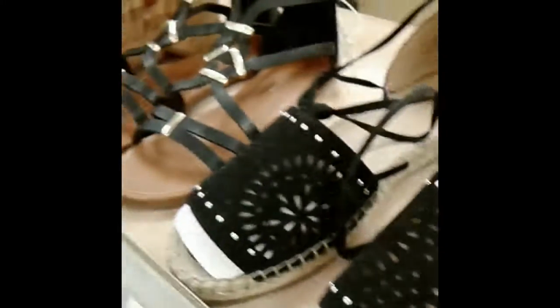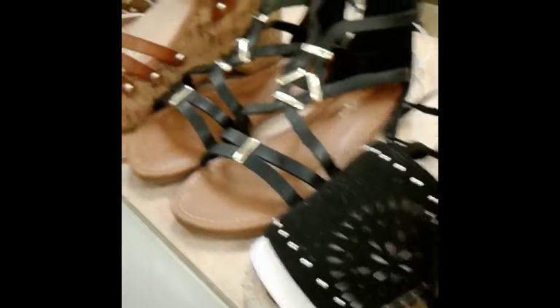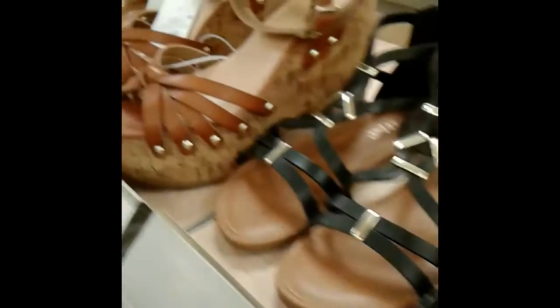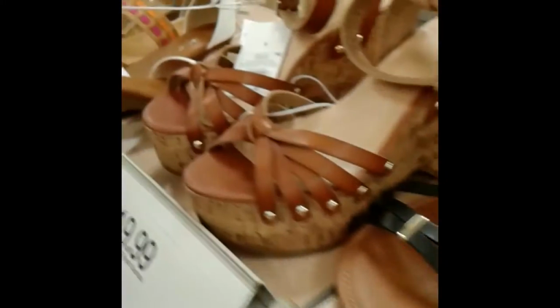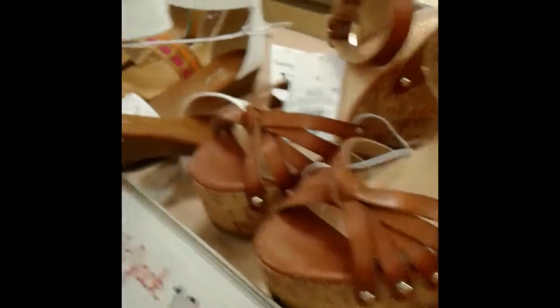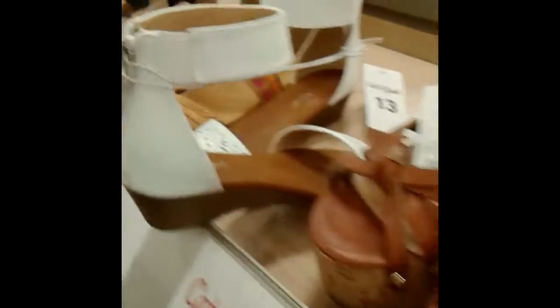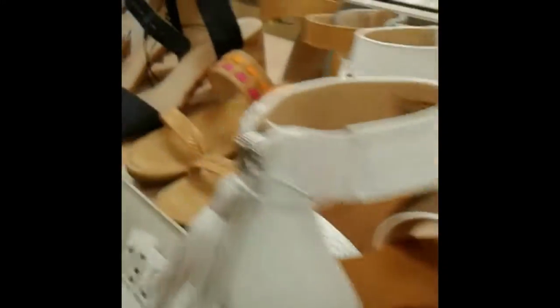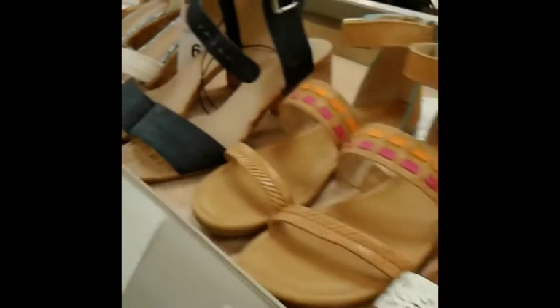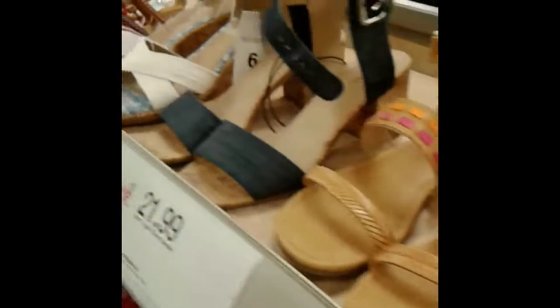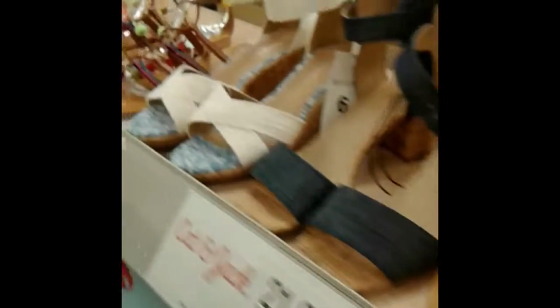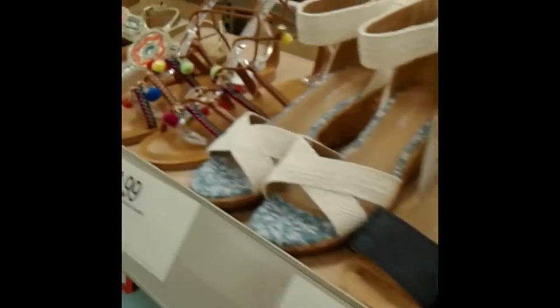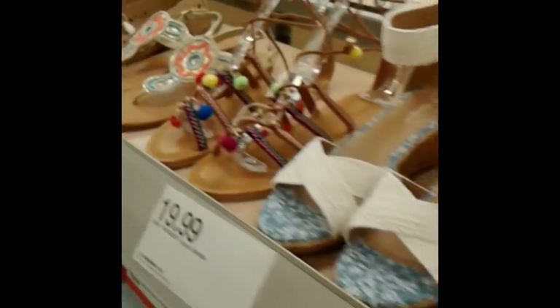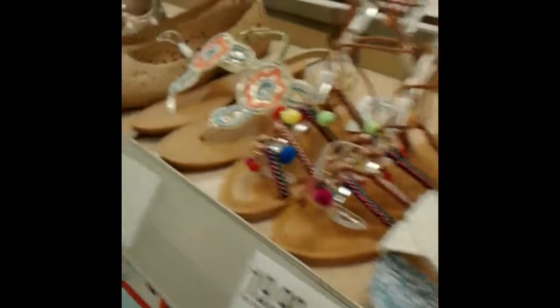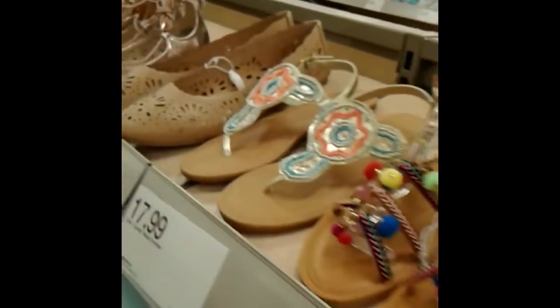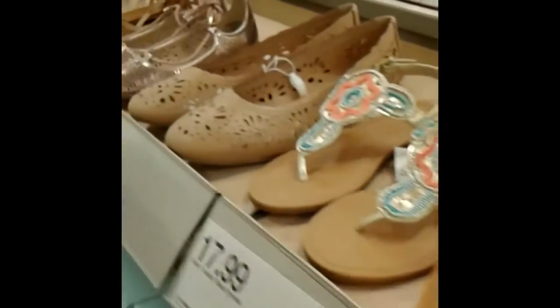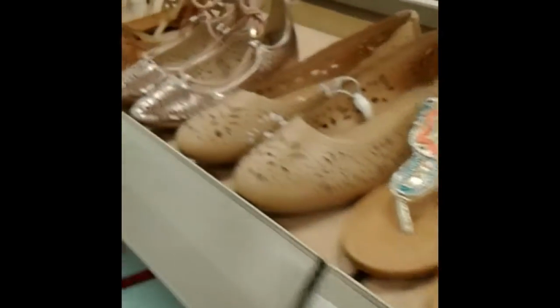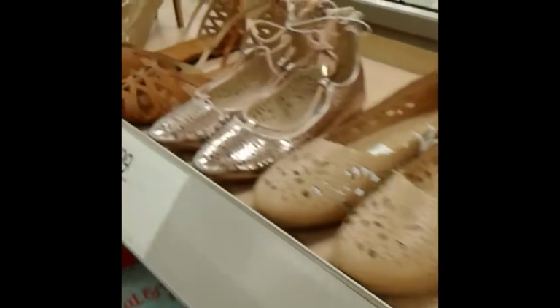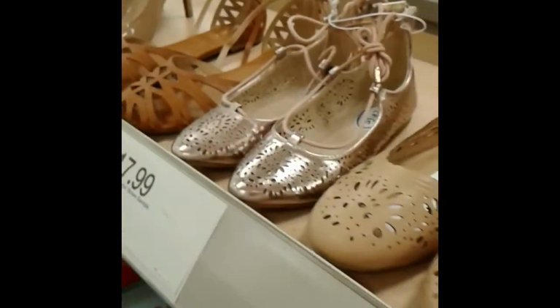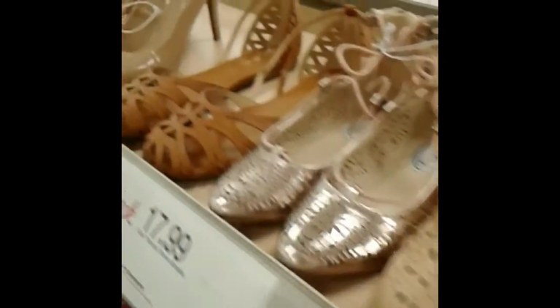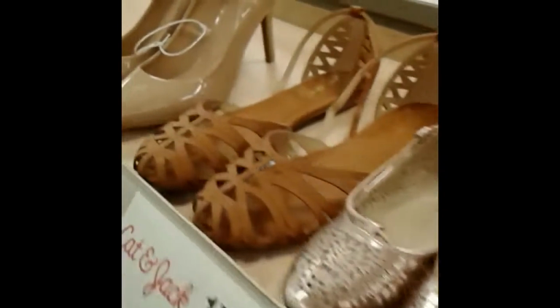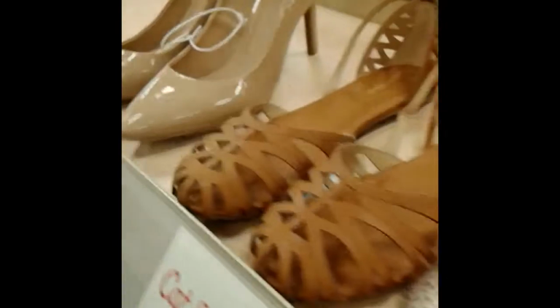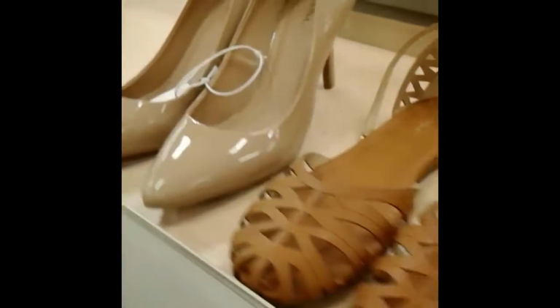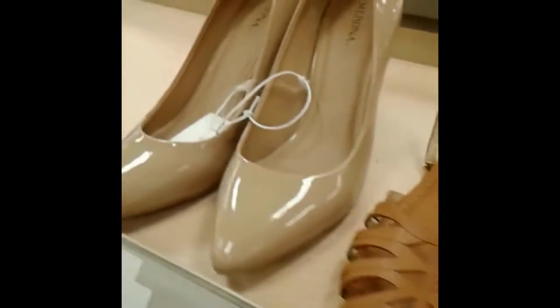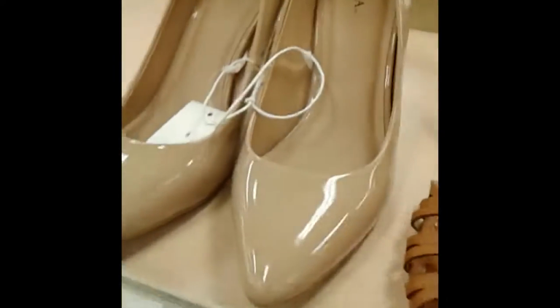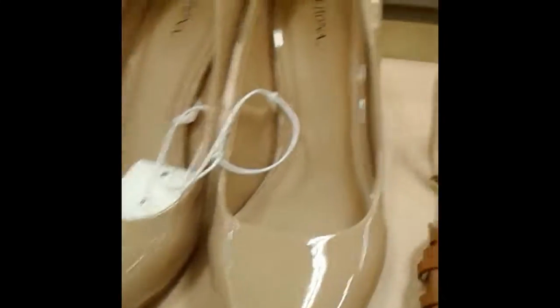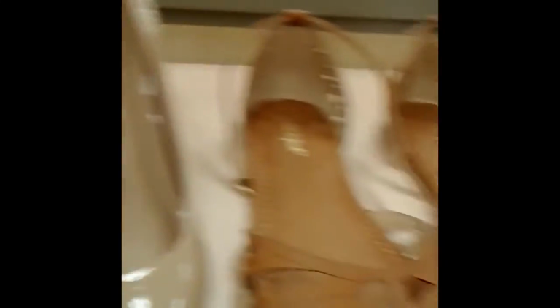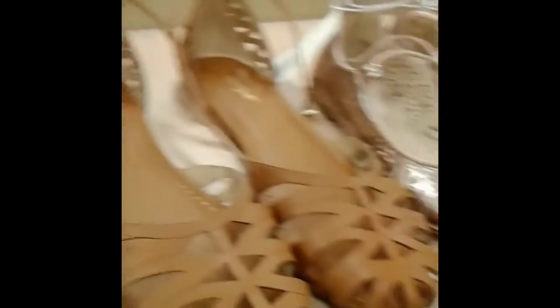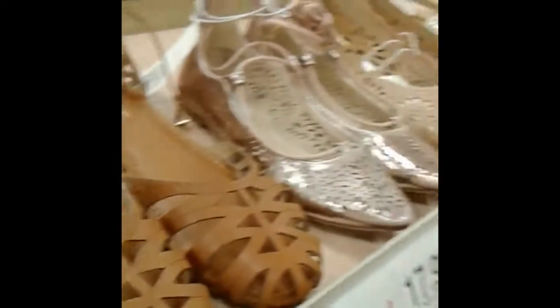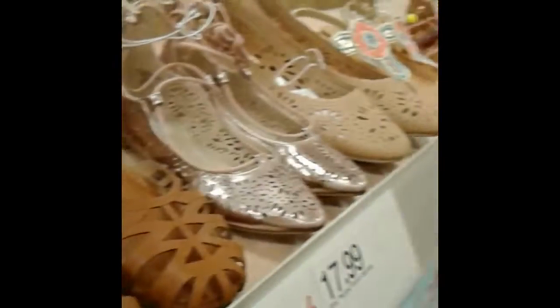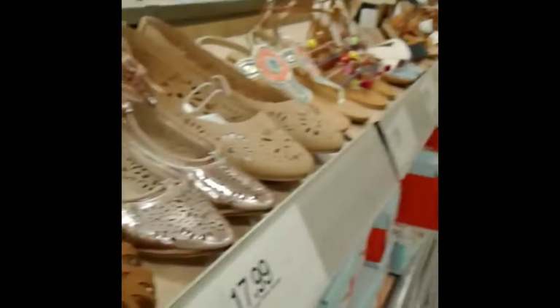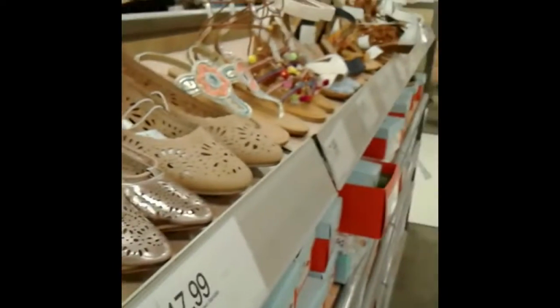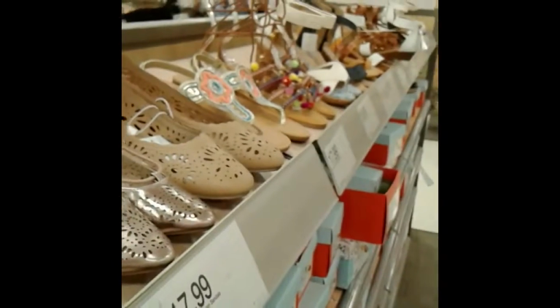Don't forget to check out the Cartwheel app because a lot of these brands are on Cartwheel — on sale up to 30 to 40% off. Be sure to check it out and come to Target for some great shoe options for spring. Thanks!